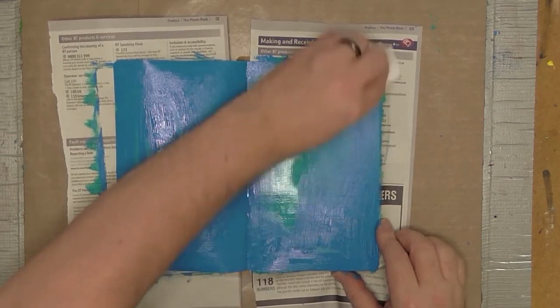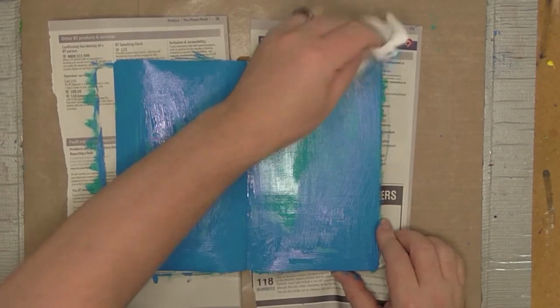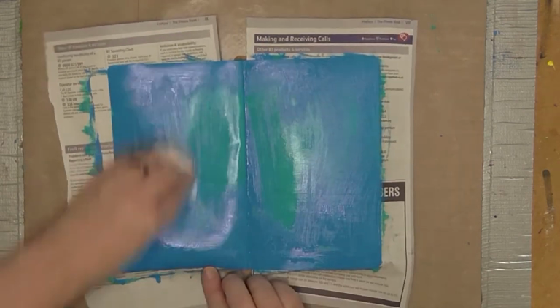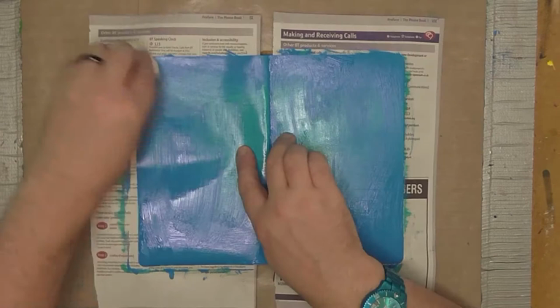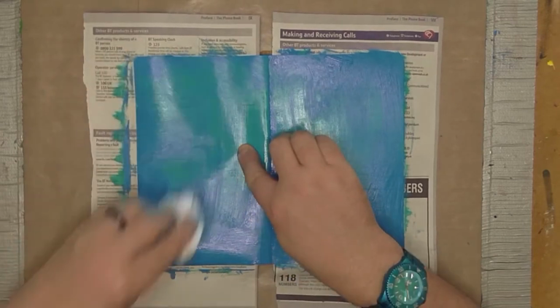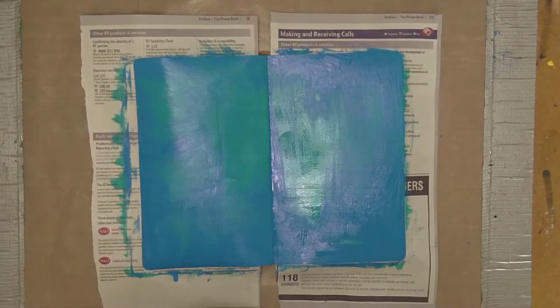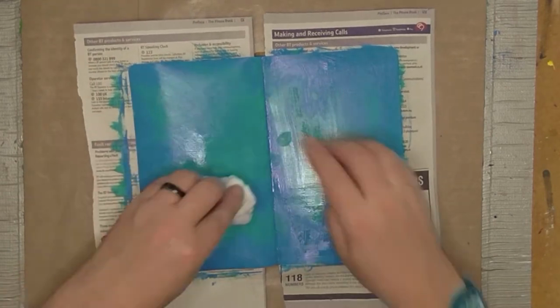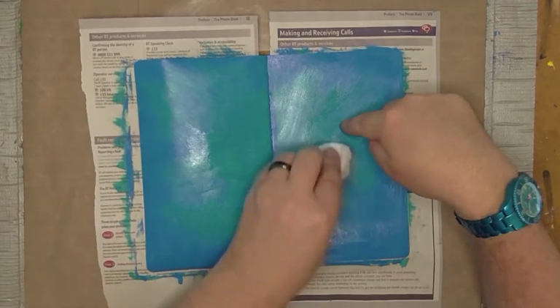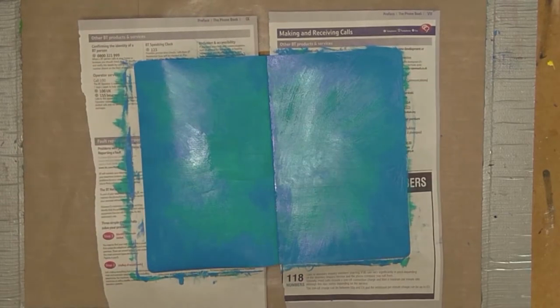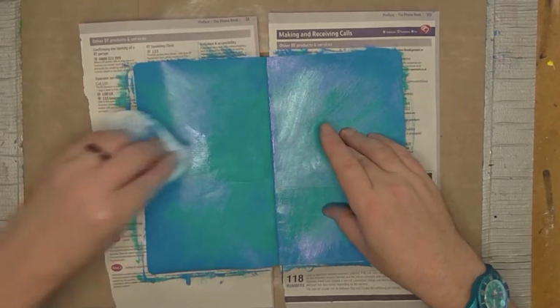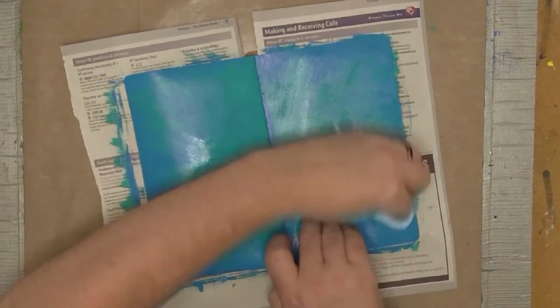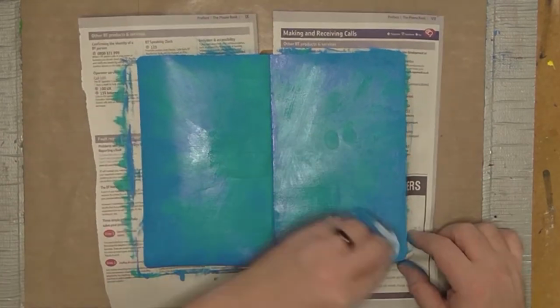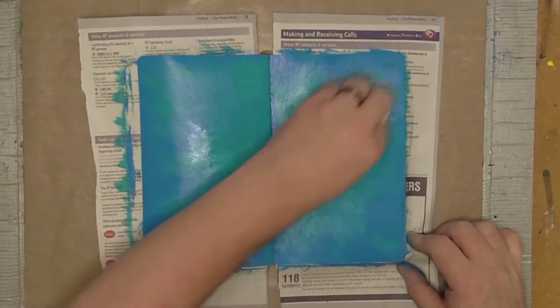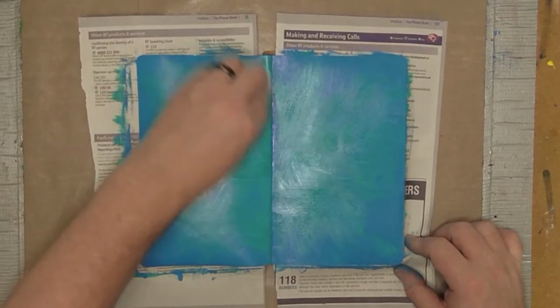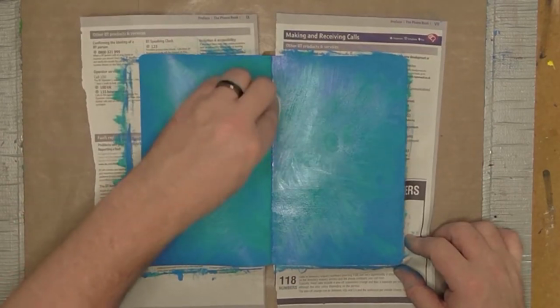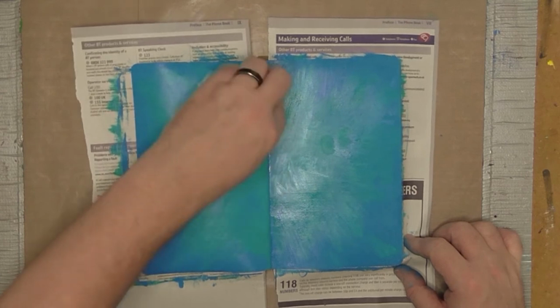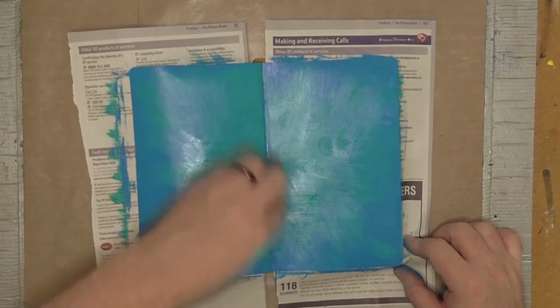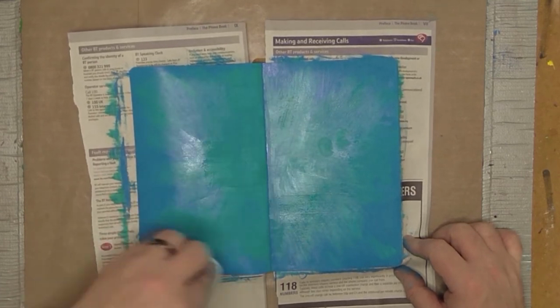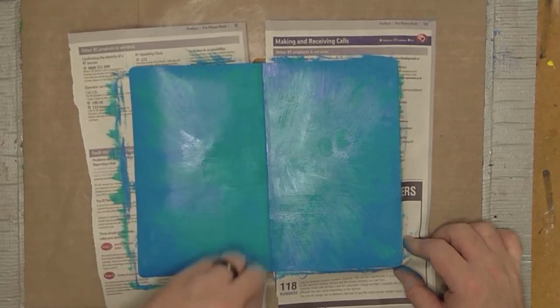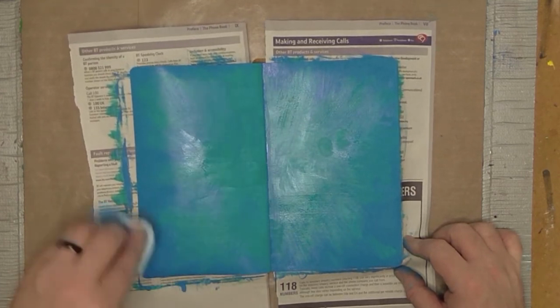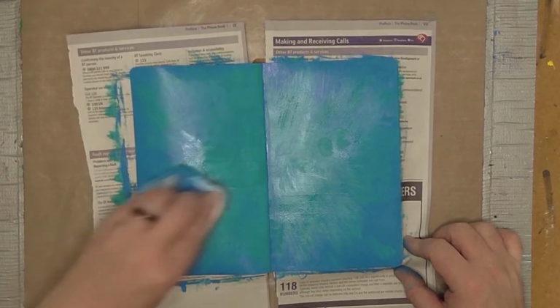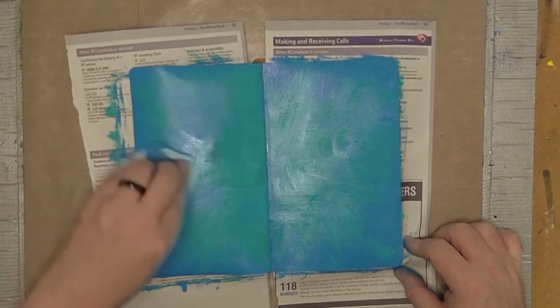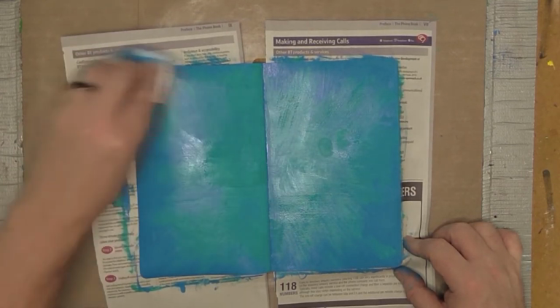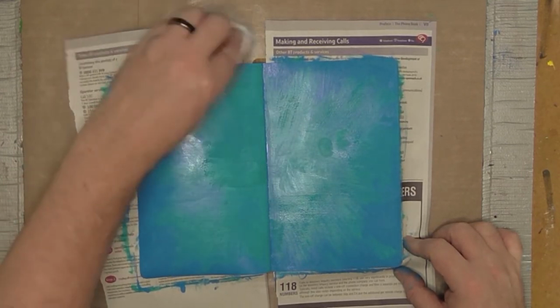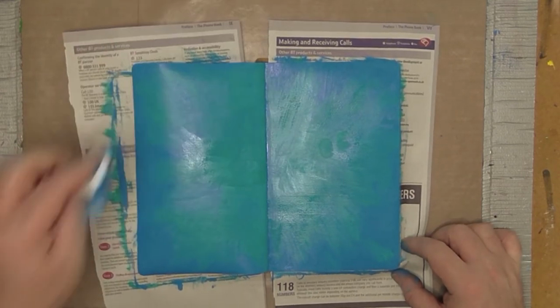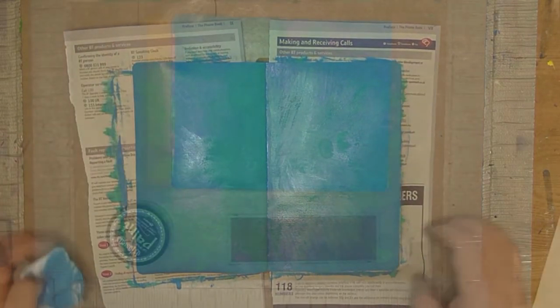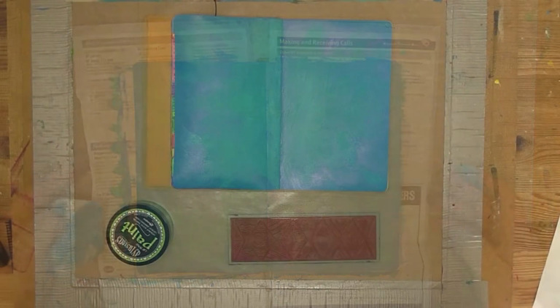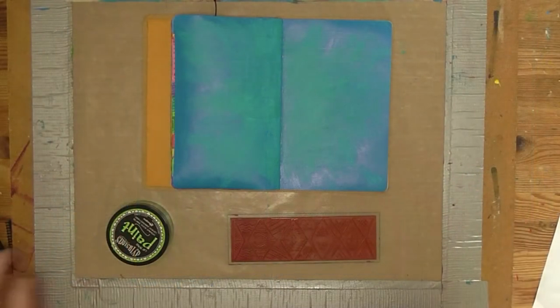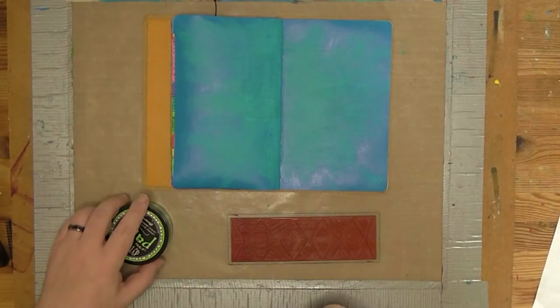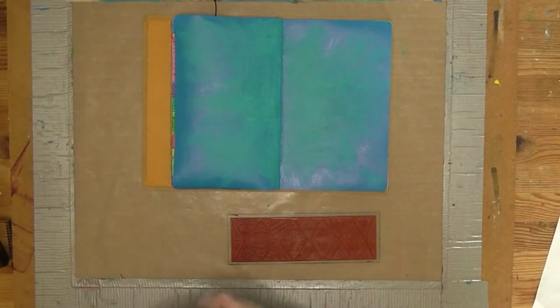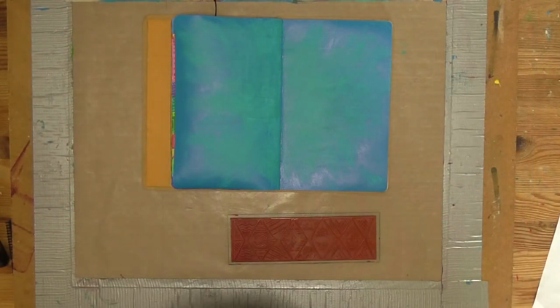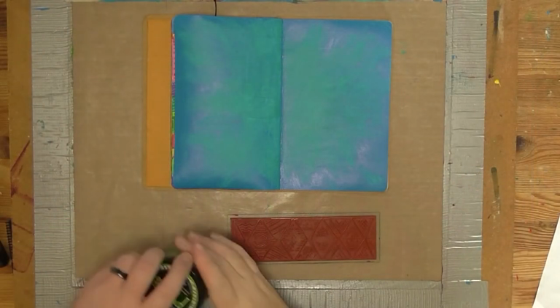I've taken a baby wipe and started from the middle, because the first time you take any color off it's going to take a lot off. I started blending outward so there's a lot more blue left as a border.